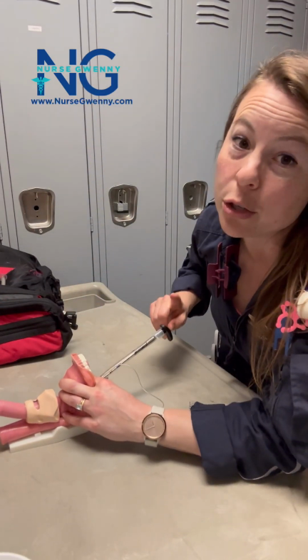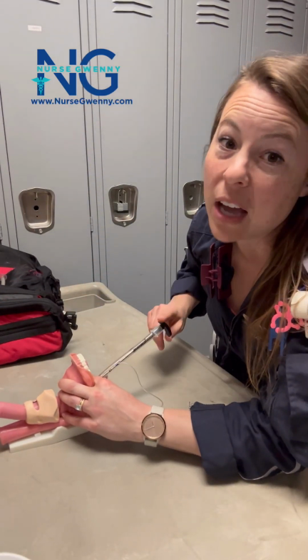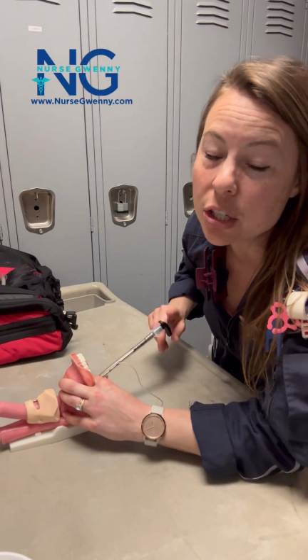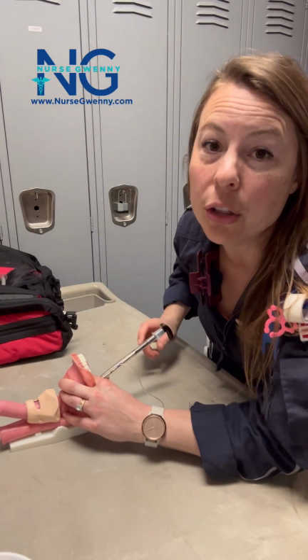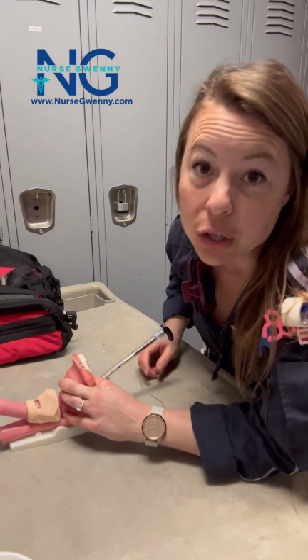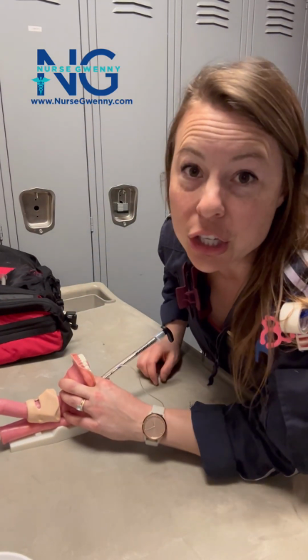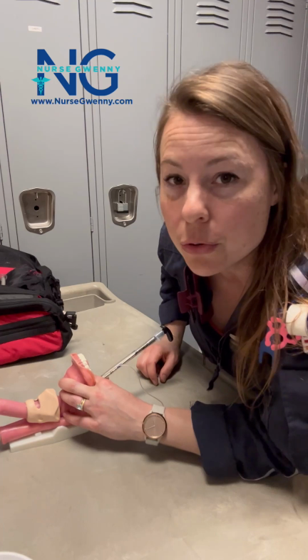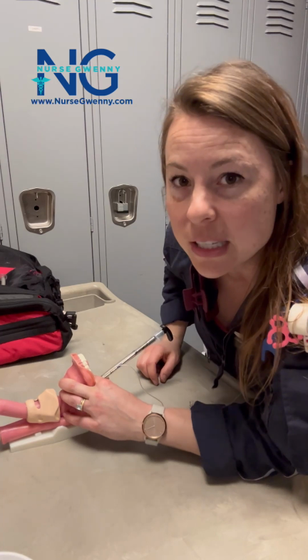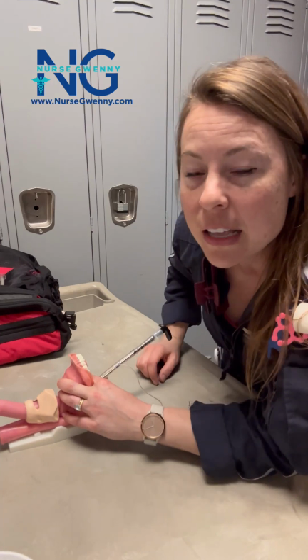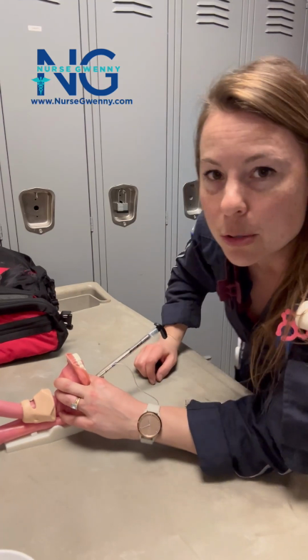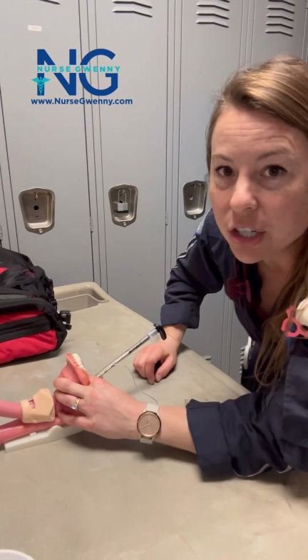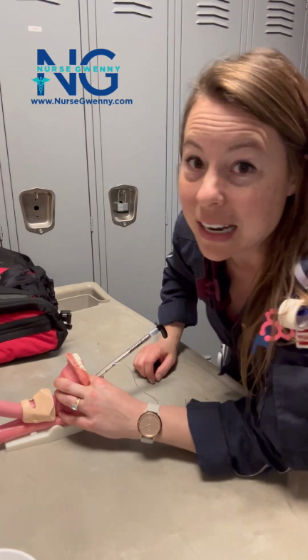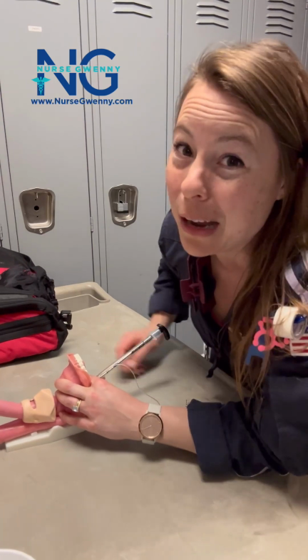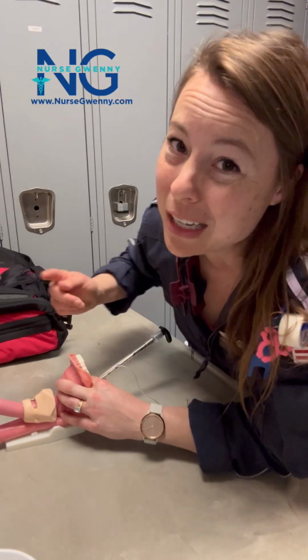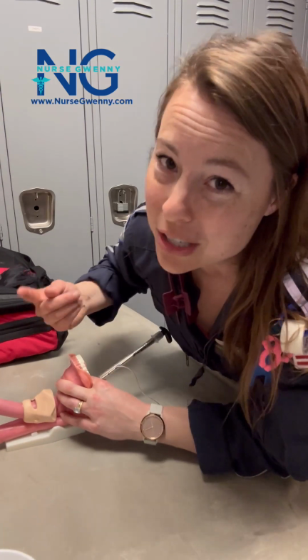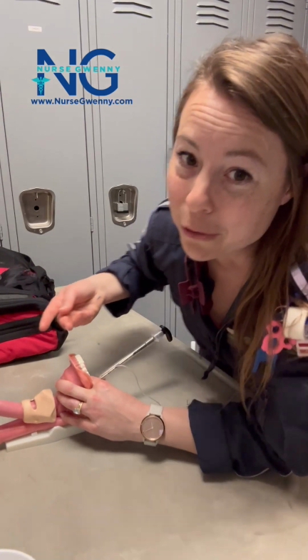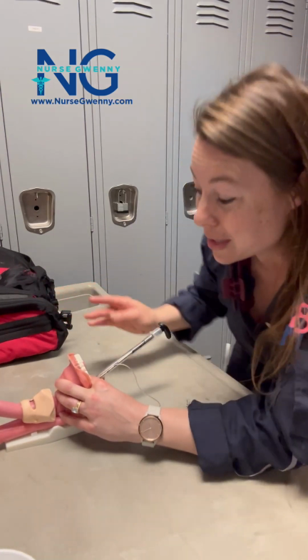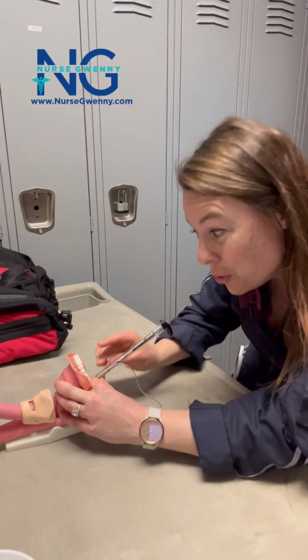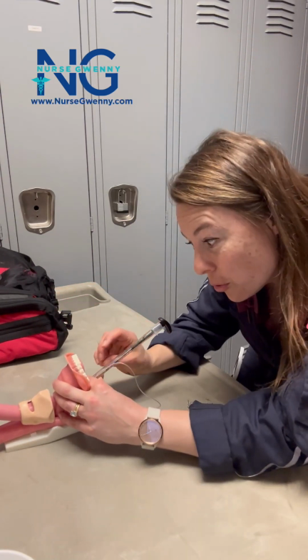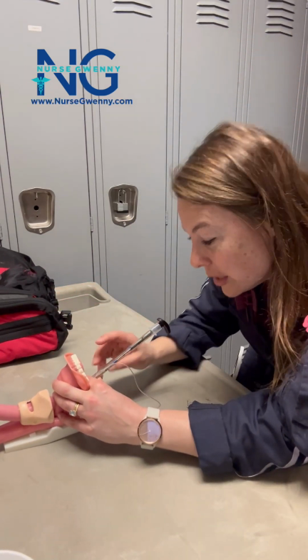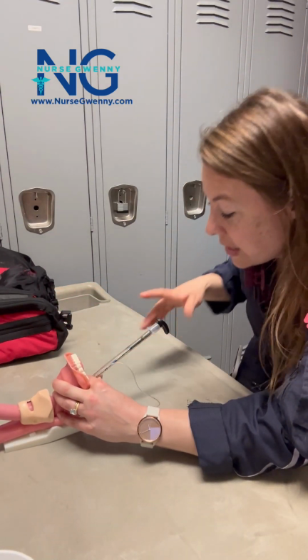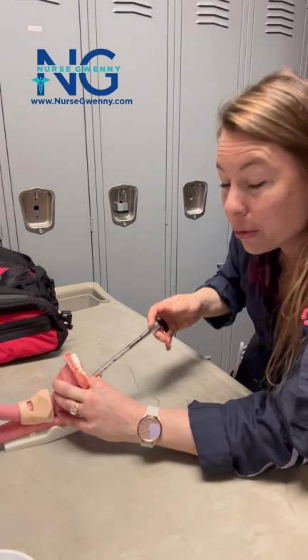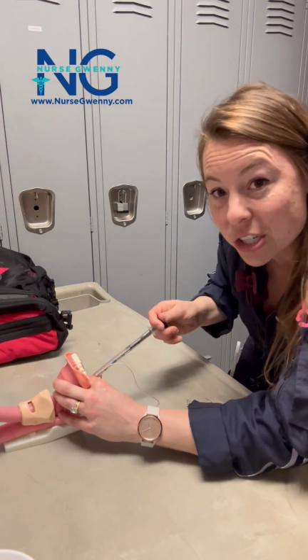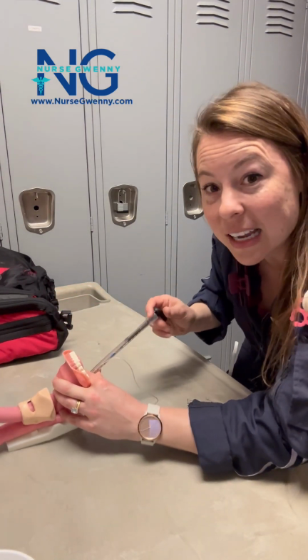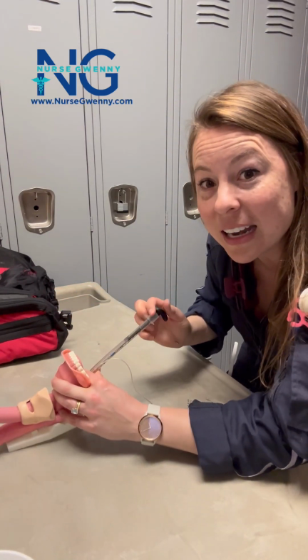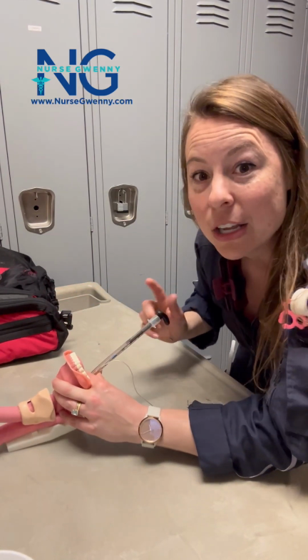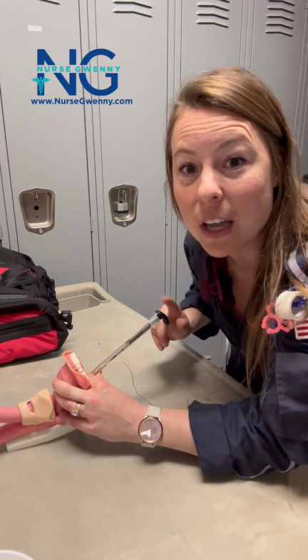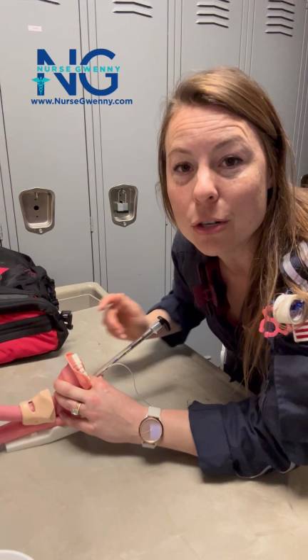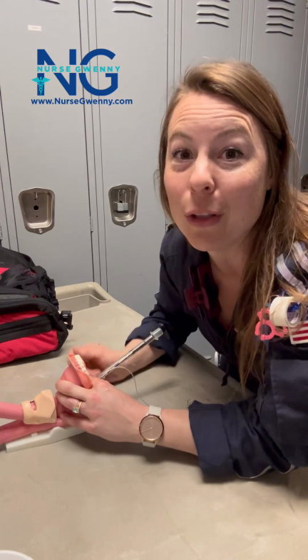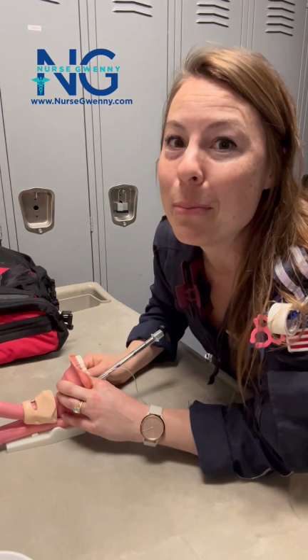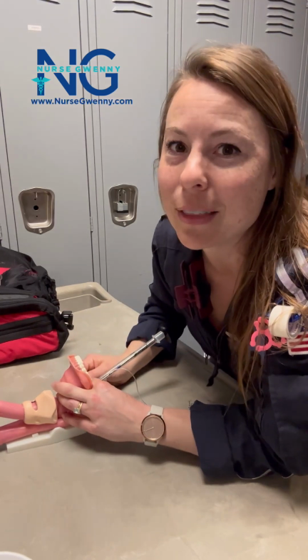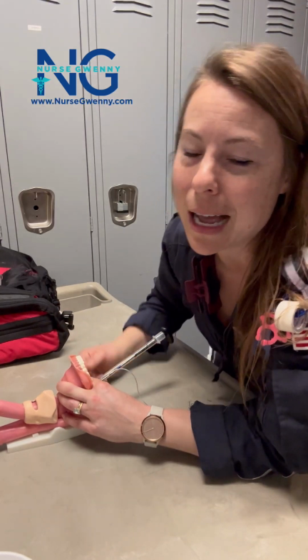So you've got to learn to use this rigid stylet, which is different because the bougie you're holding down here — with the rigid stylet, you've got to control it up here at the top.